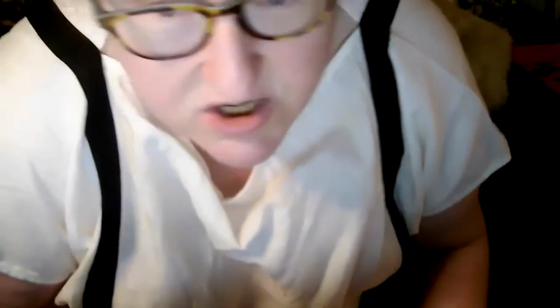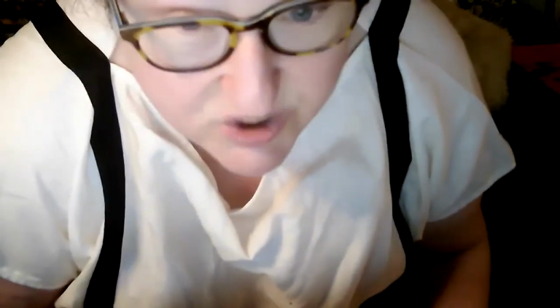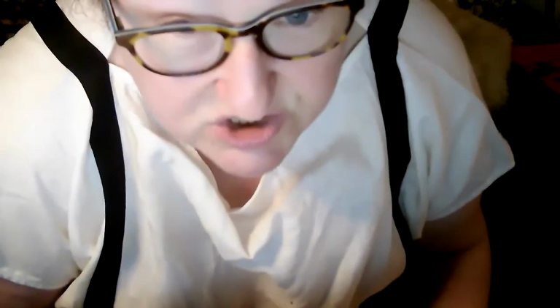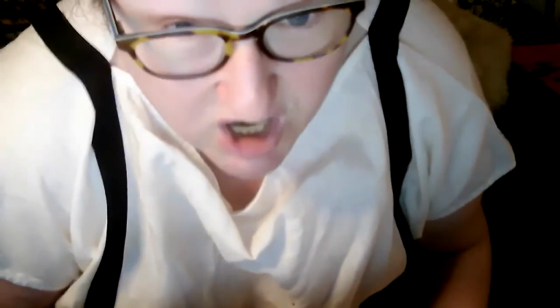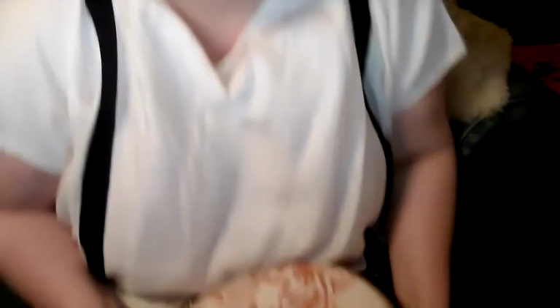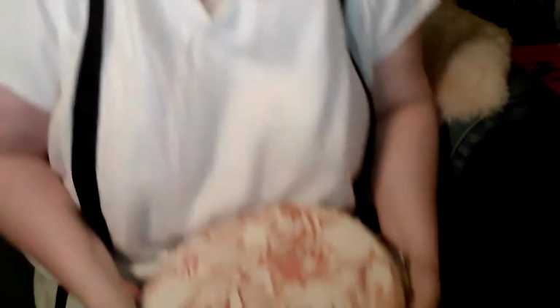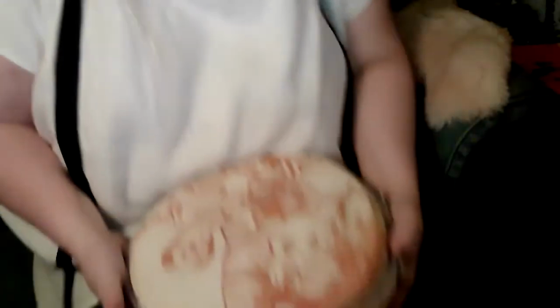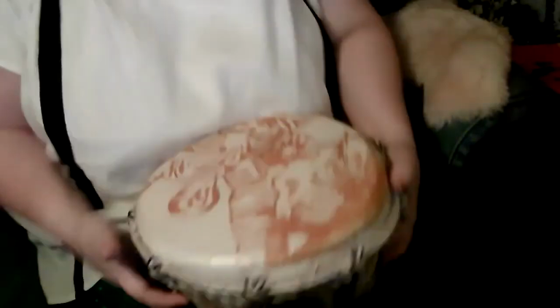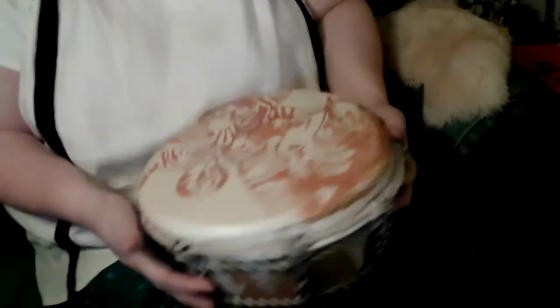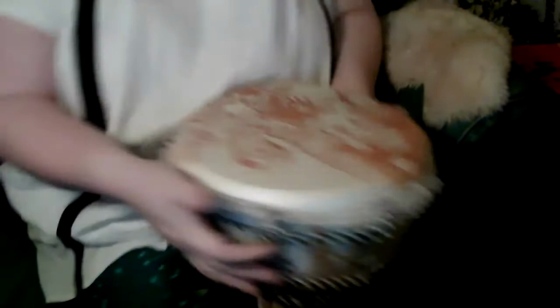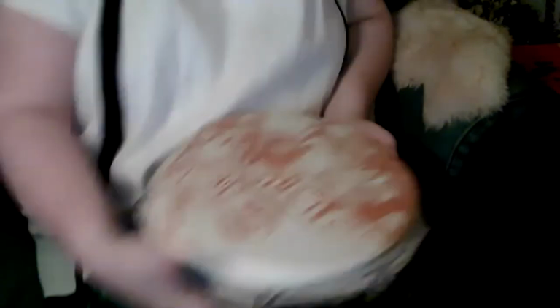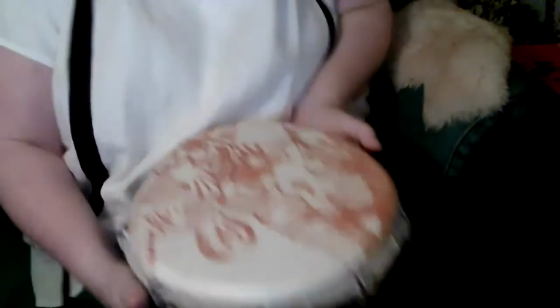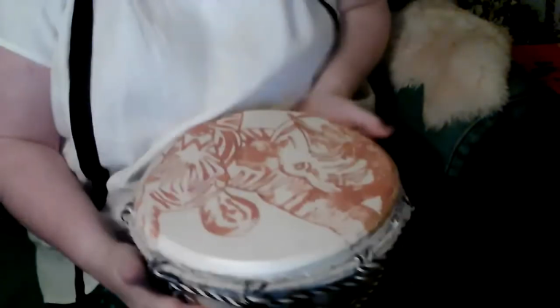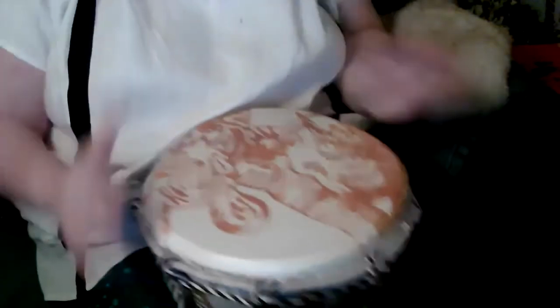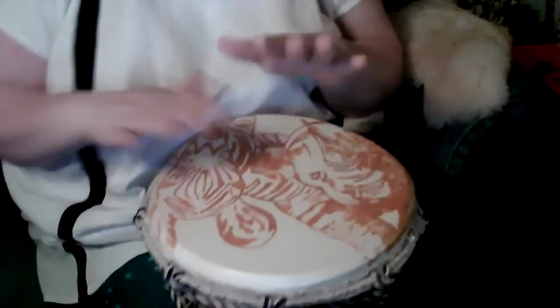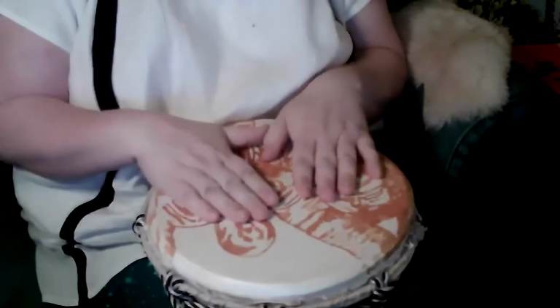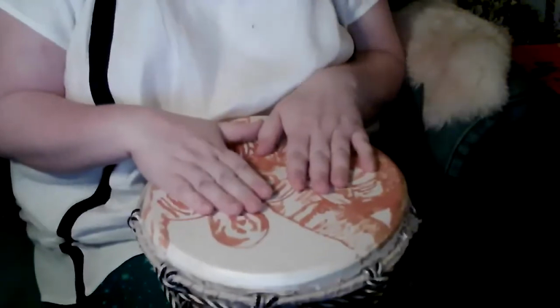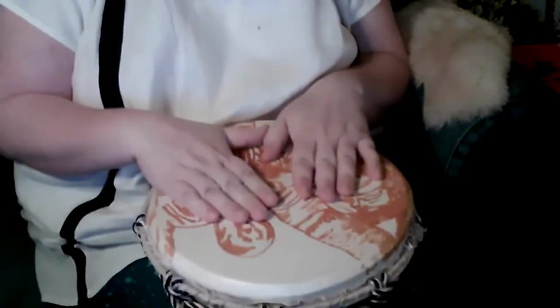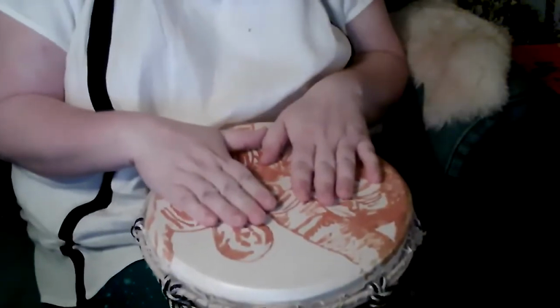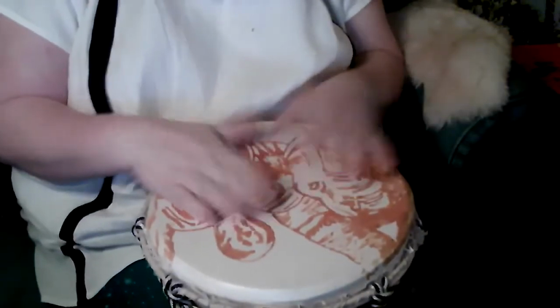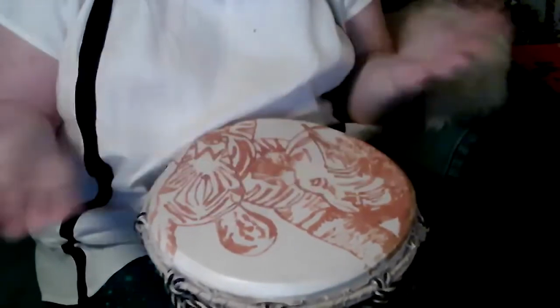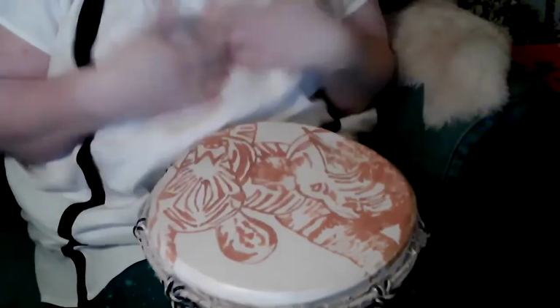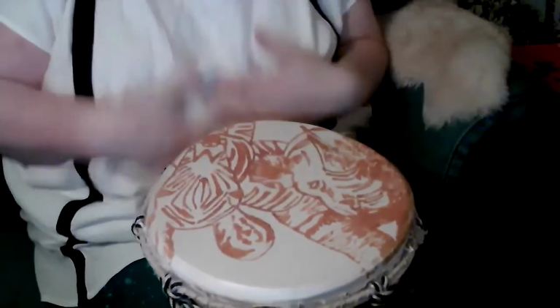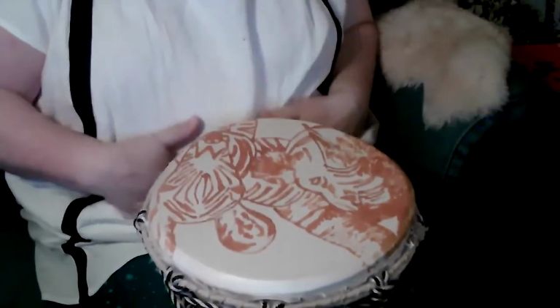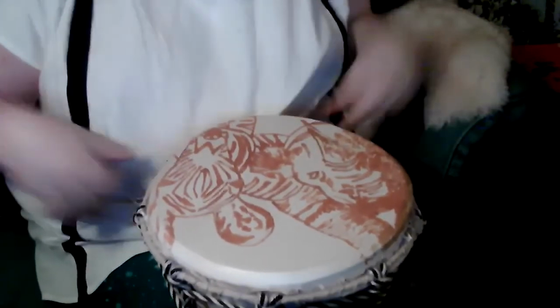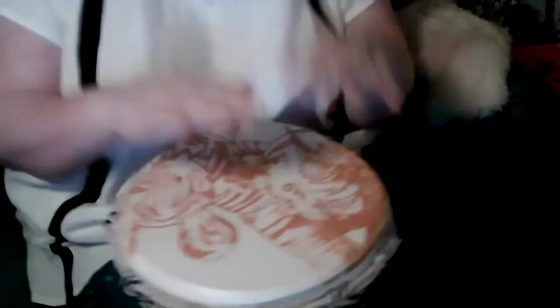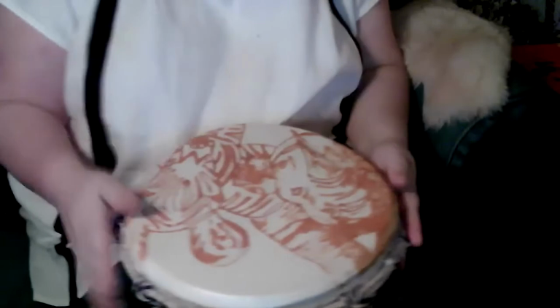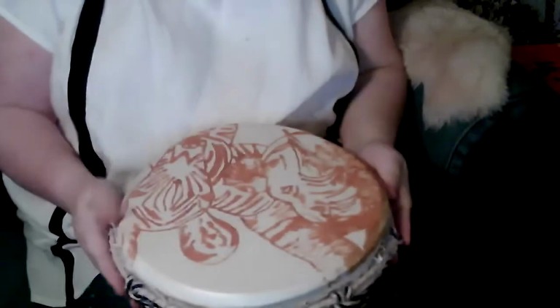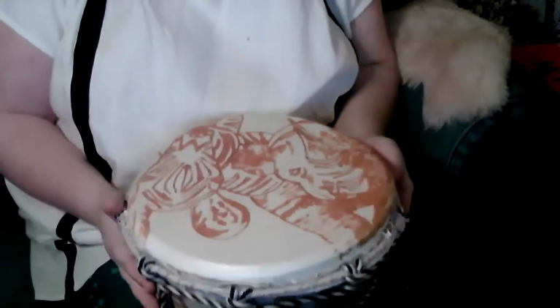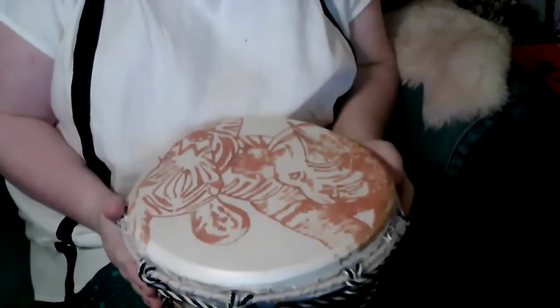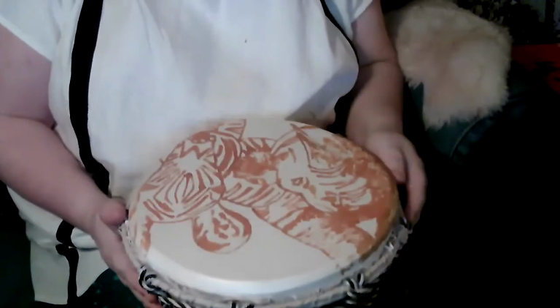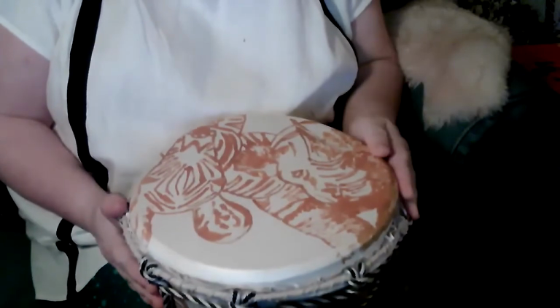We're going to talk about the goblet drum. This is a djembek or darbuka, or you can also use a djembe to do these techniques.